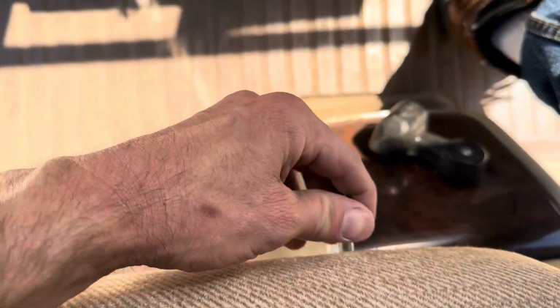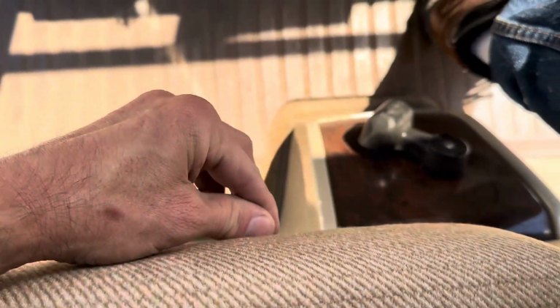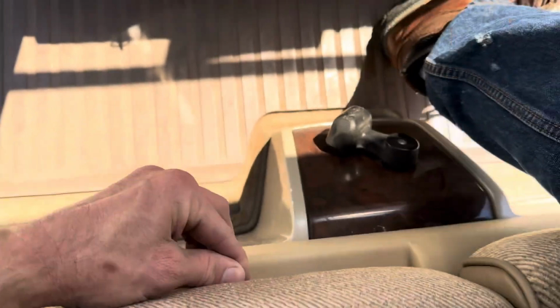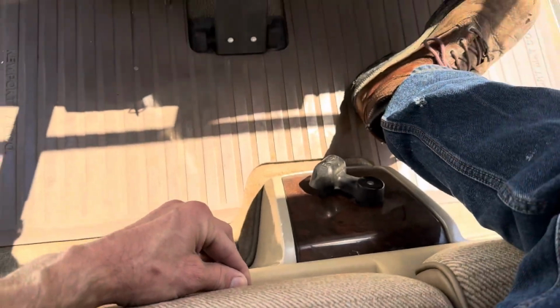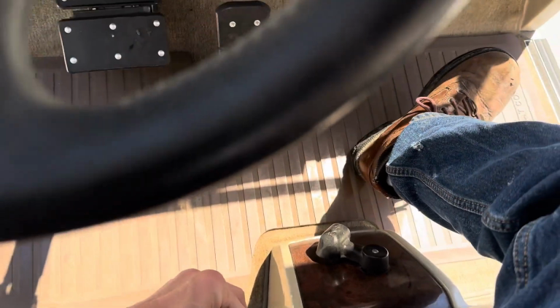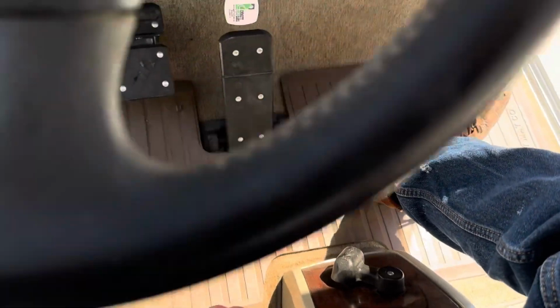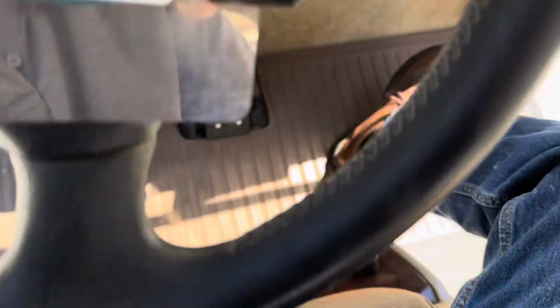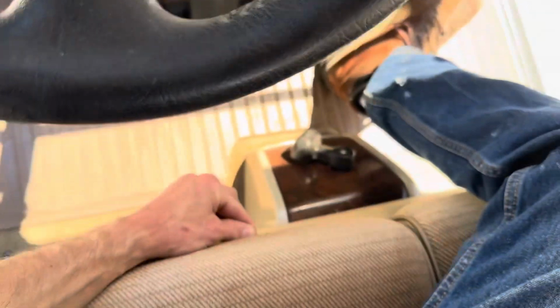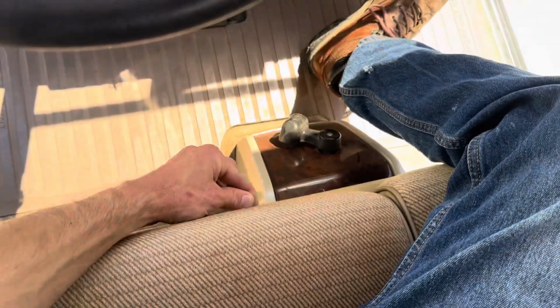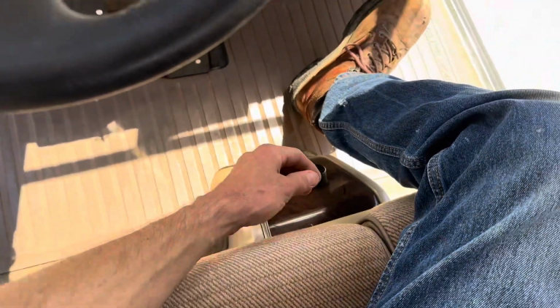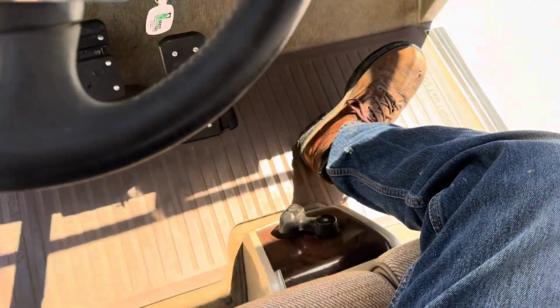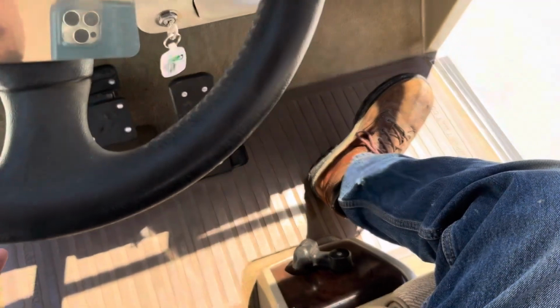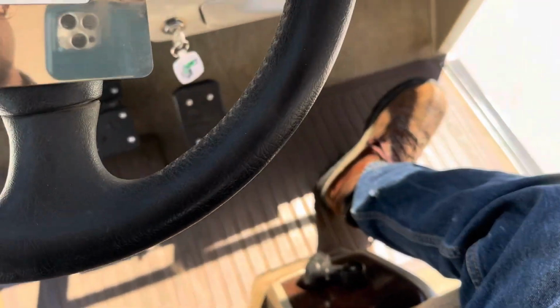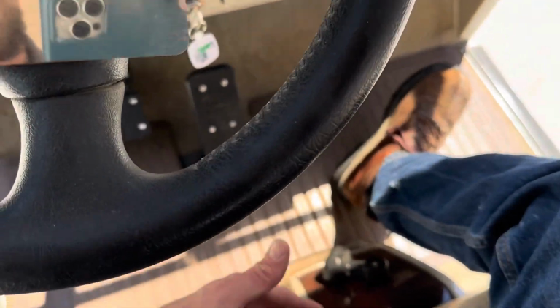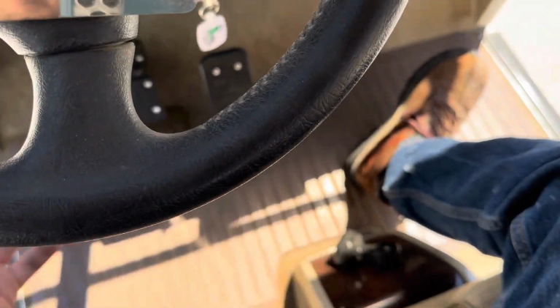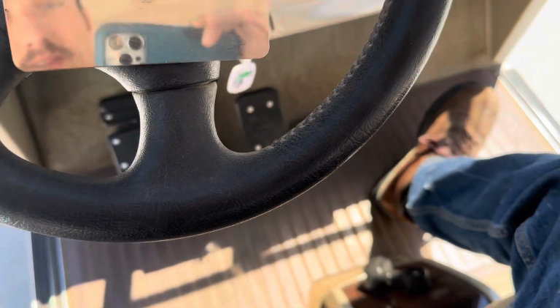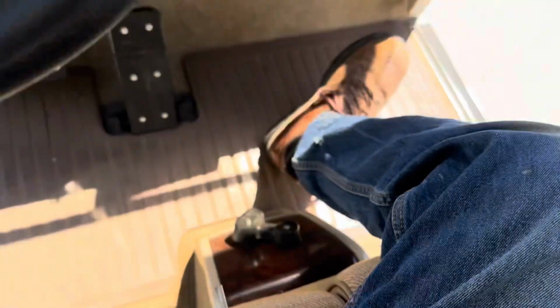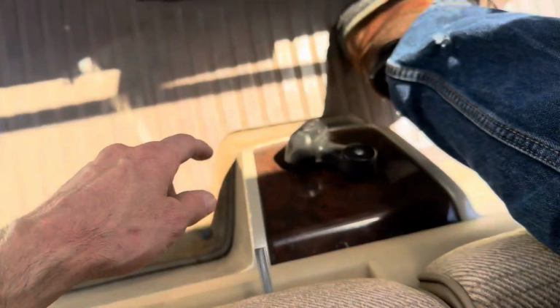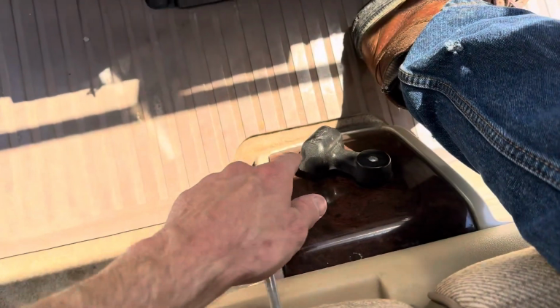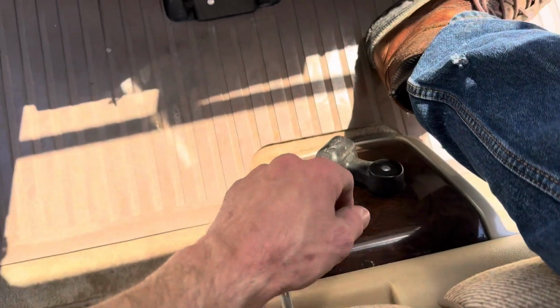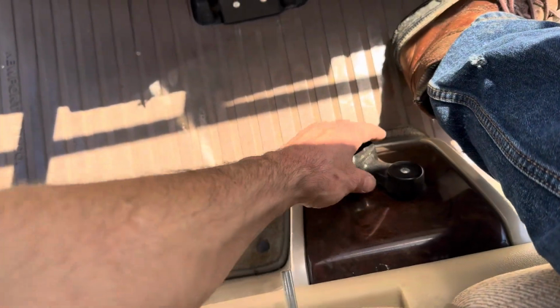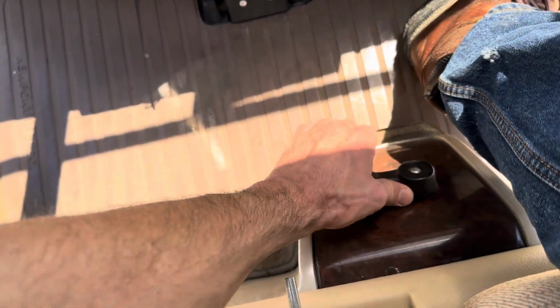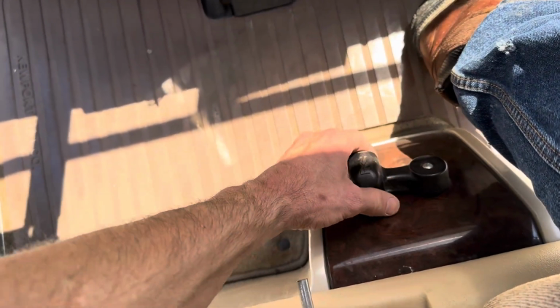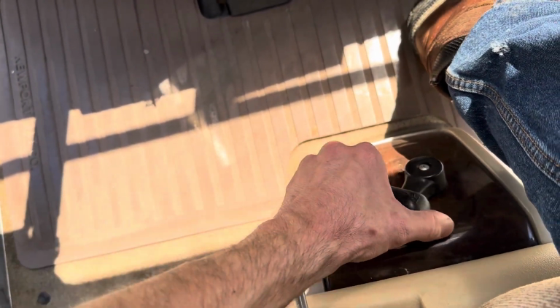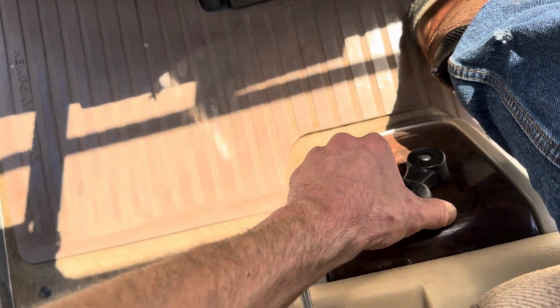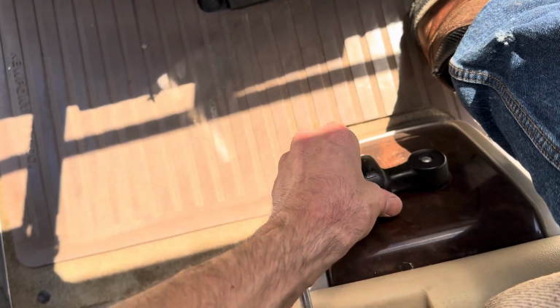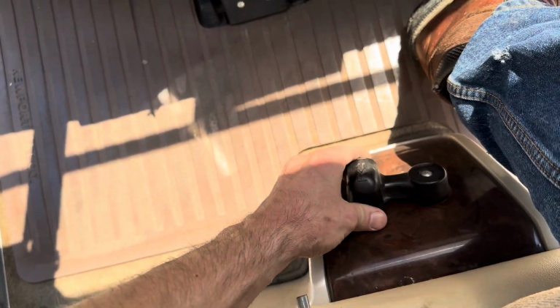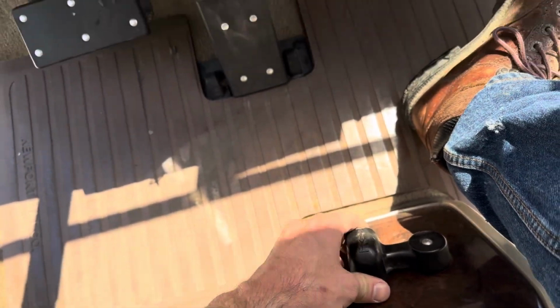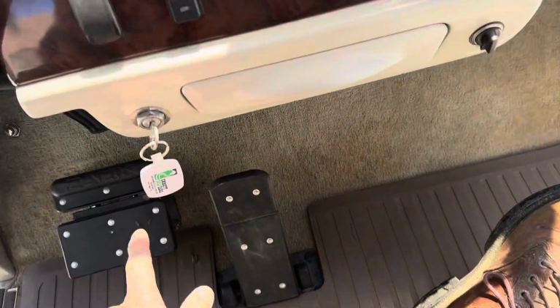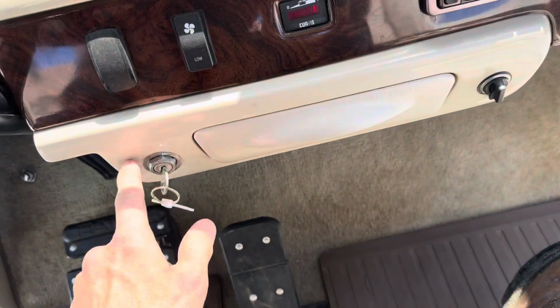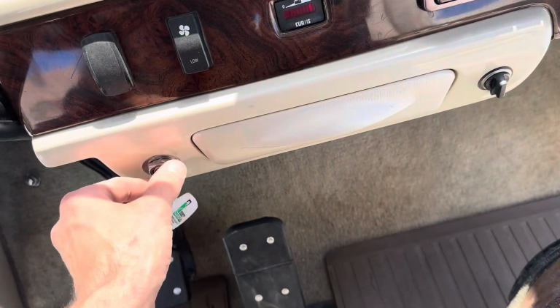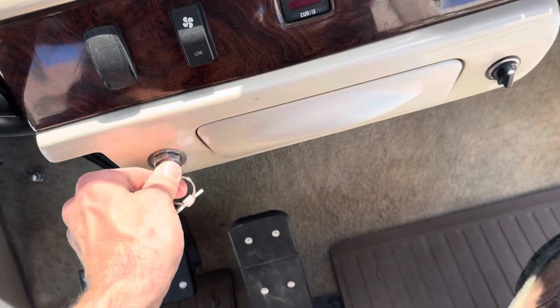This lever right here allows the seat to adjust, so your seat will slide forward and backwards on the driver's side only. You've got forward, neutral, and reverse, and your key switch right here.